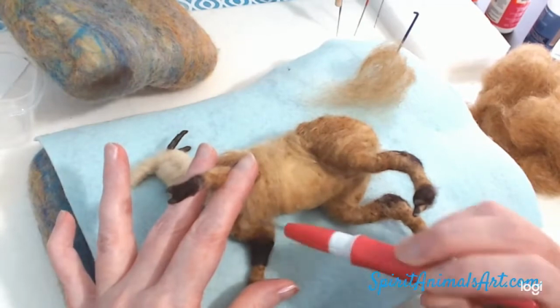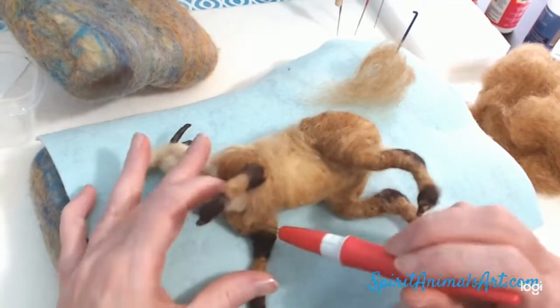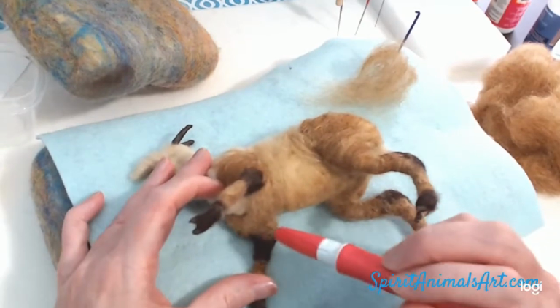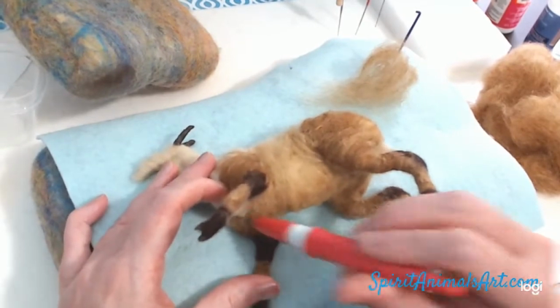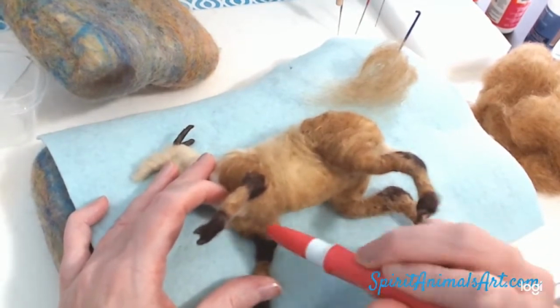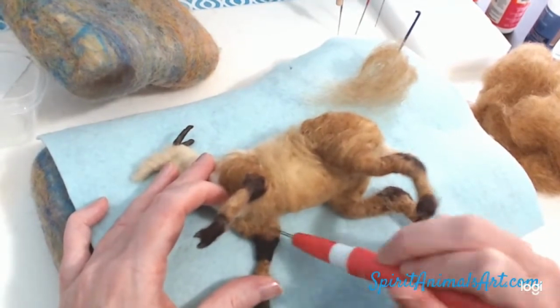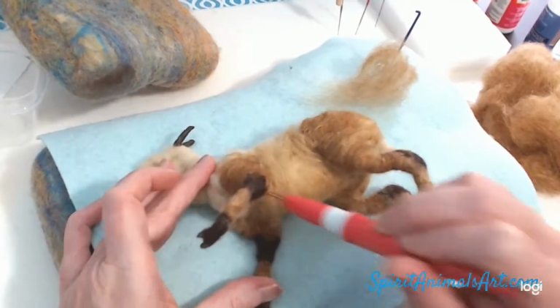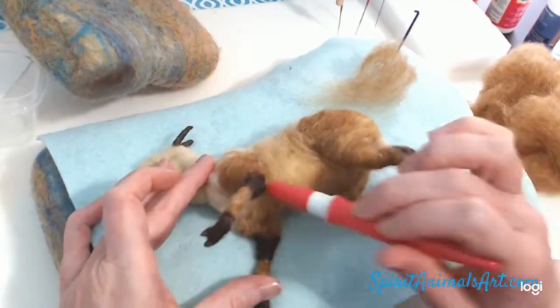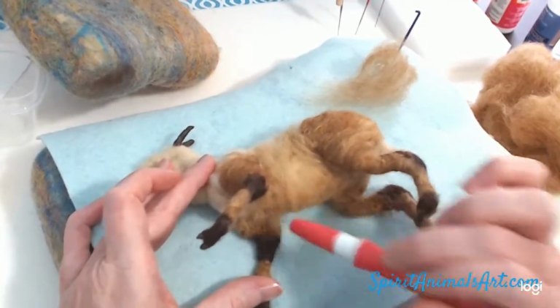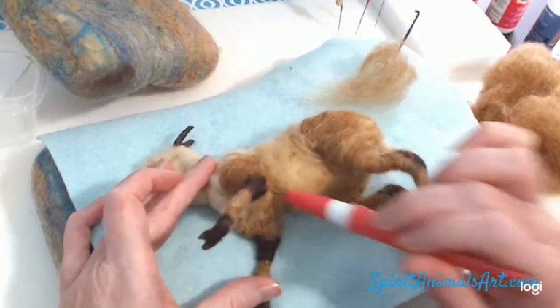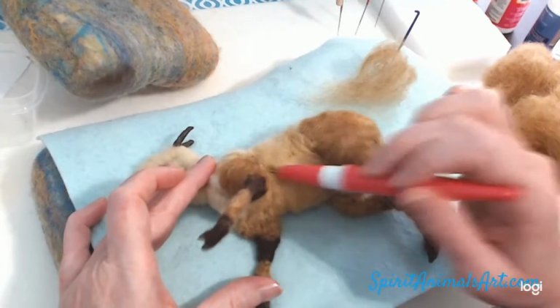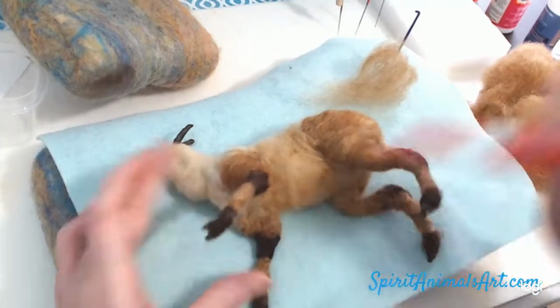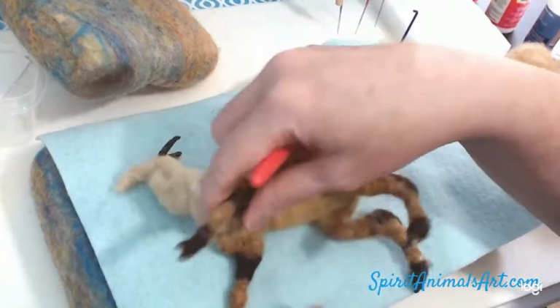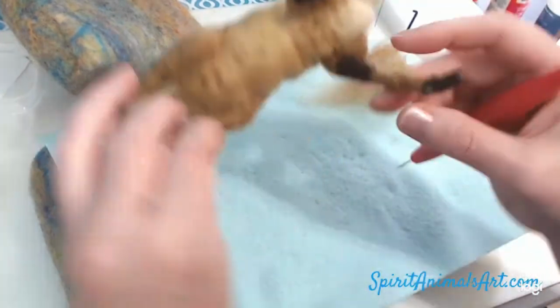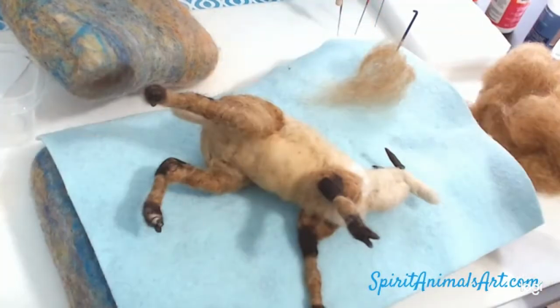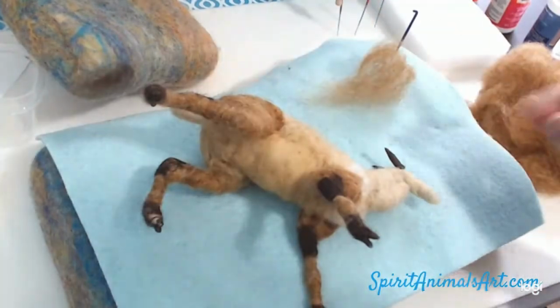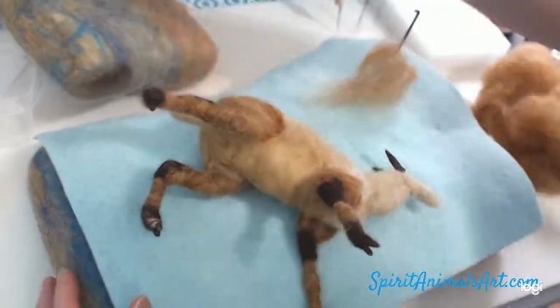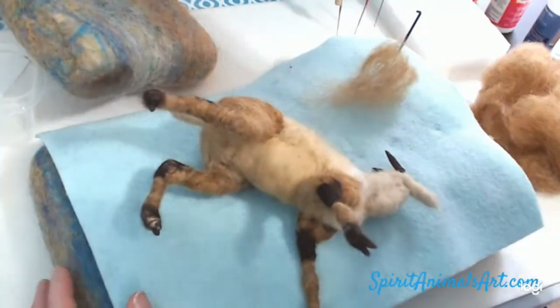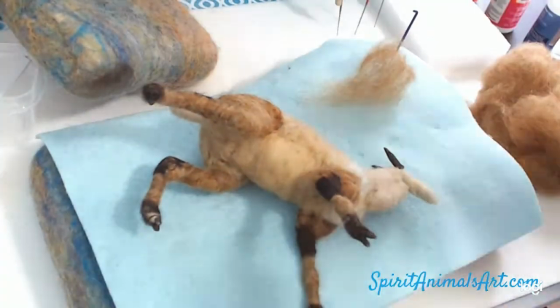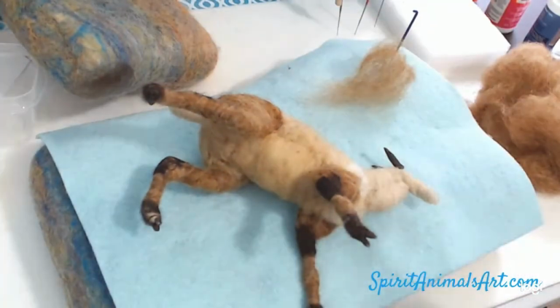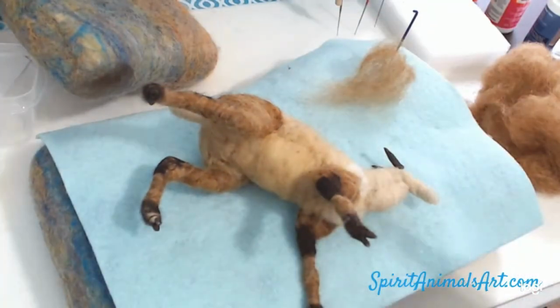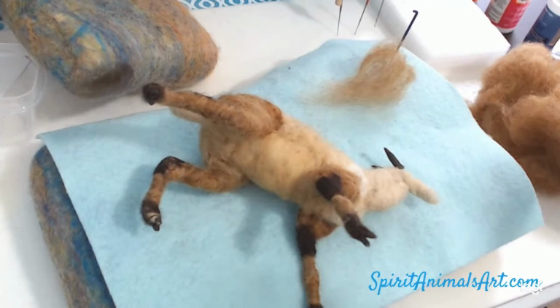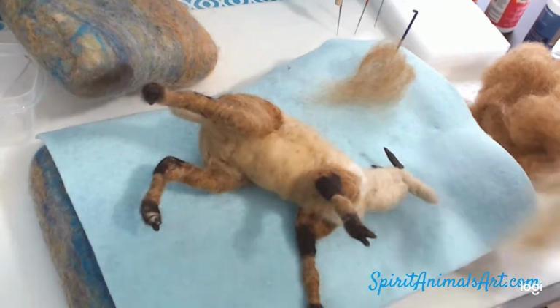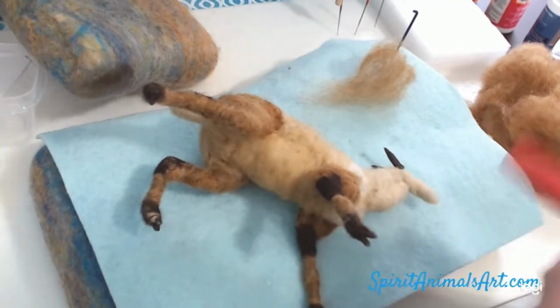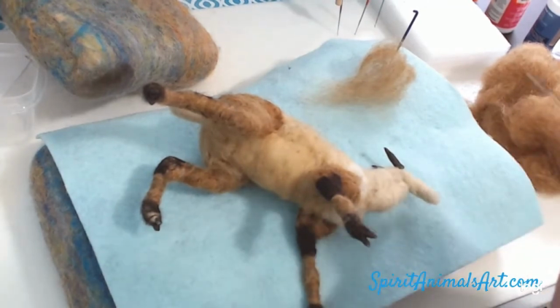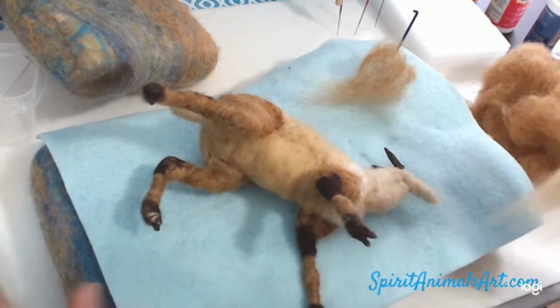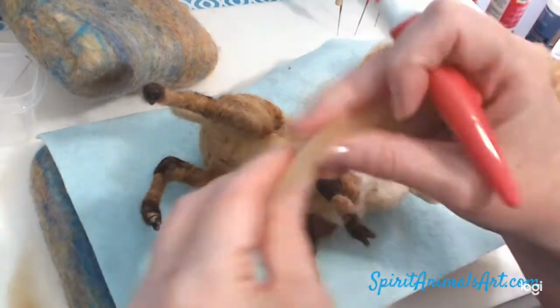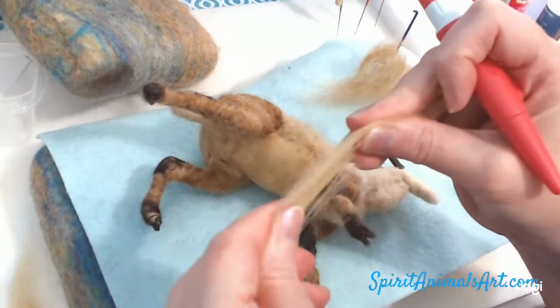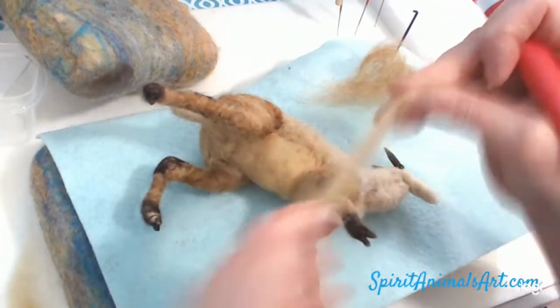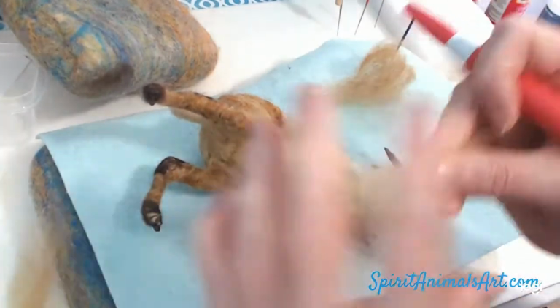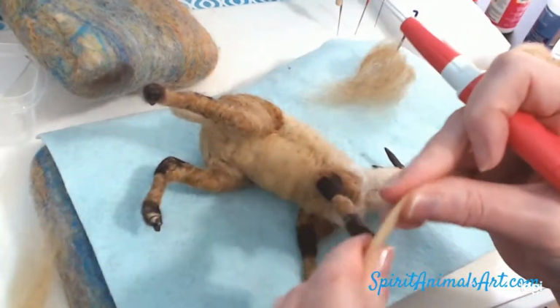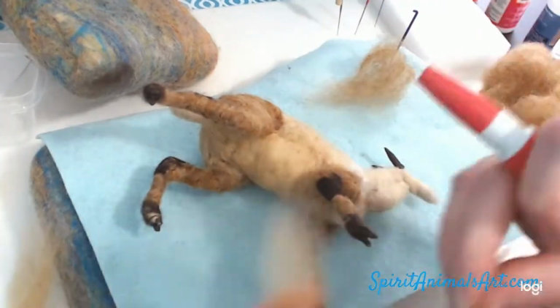You always want to make sure you're not freezing up your joints — keep those moving where they're supposed to be moving. You don't want to felt your arm down to the chest, for example.